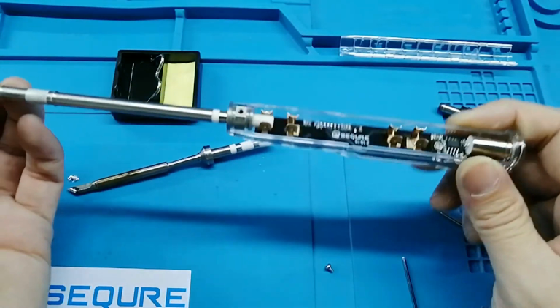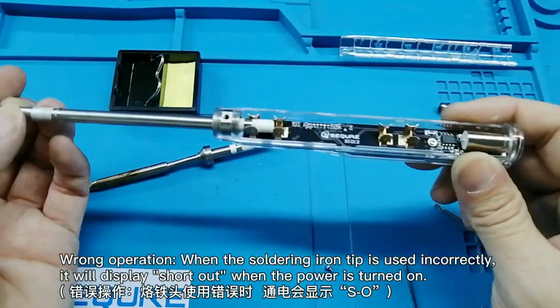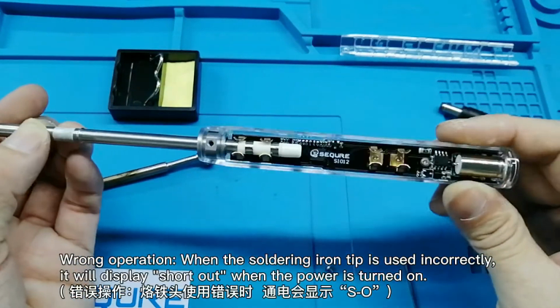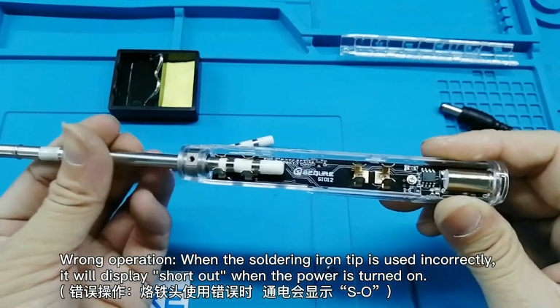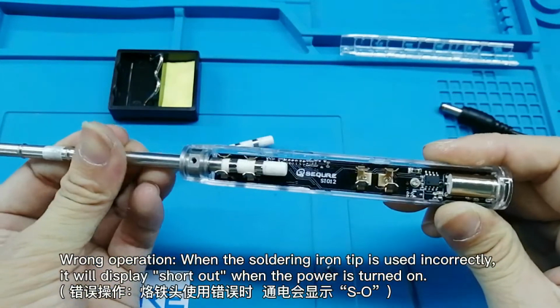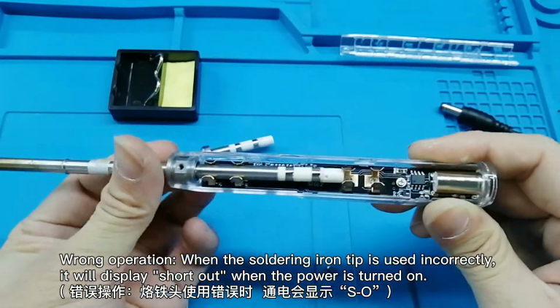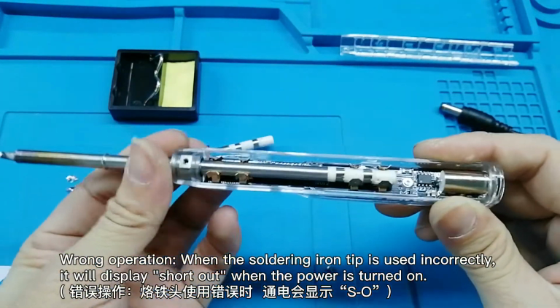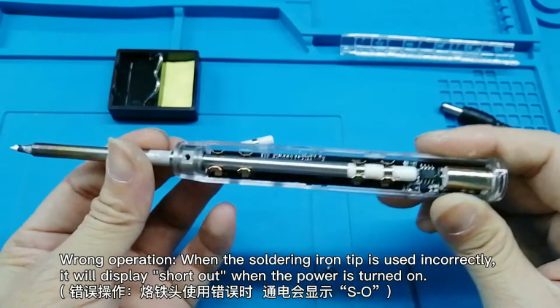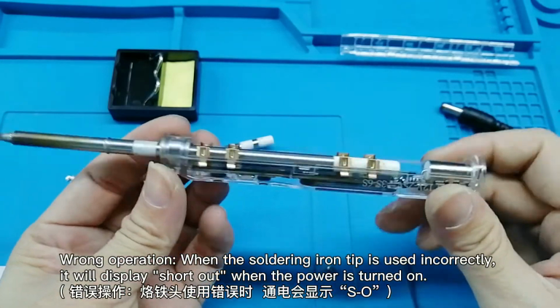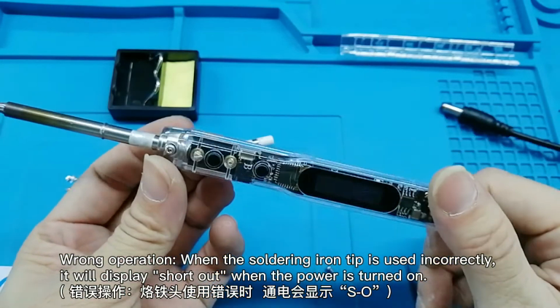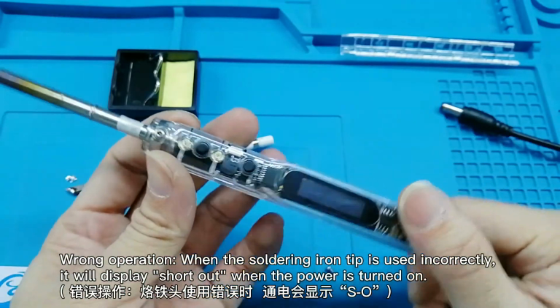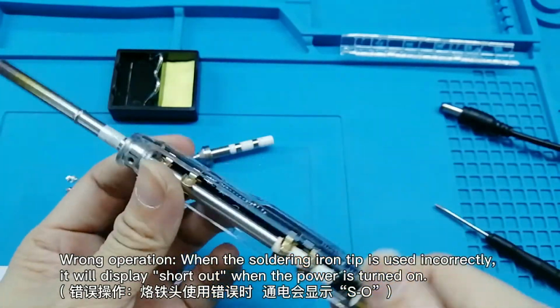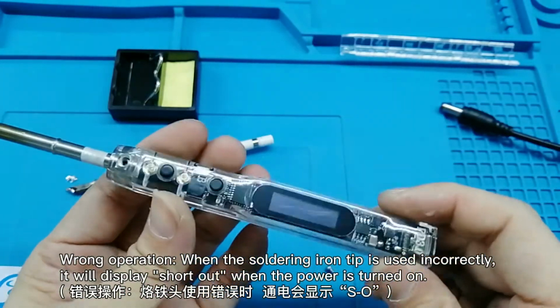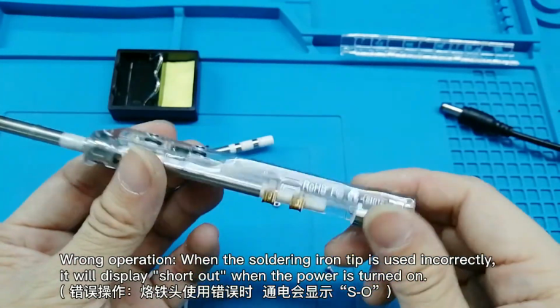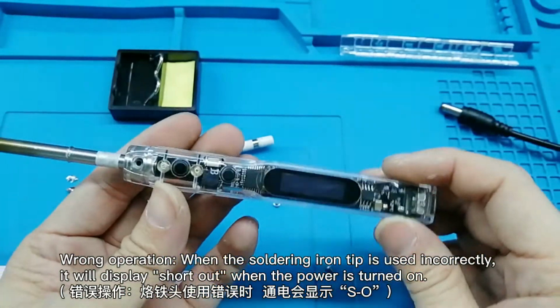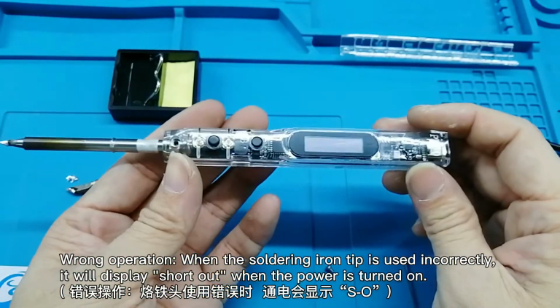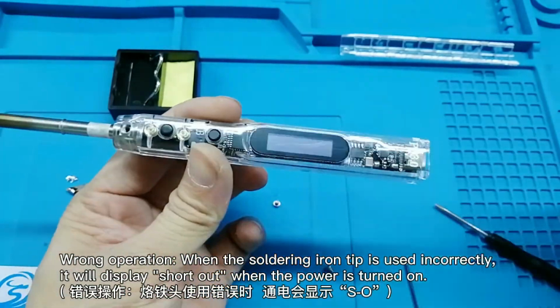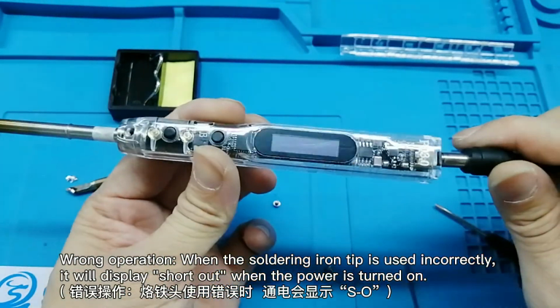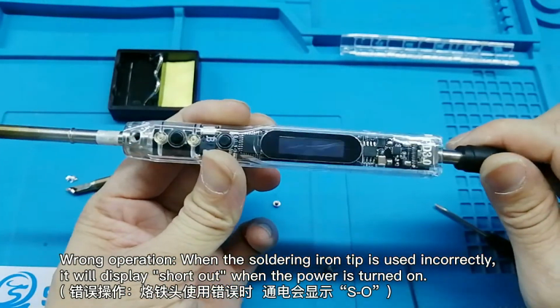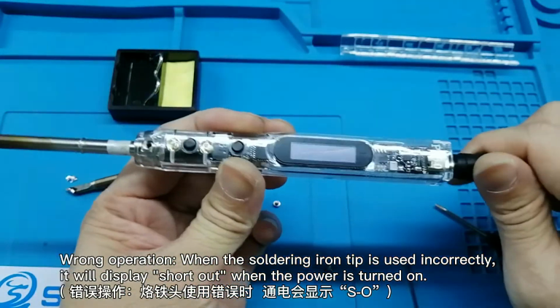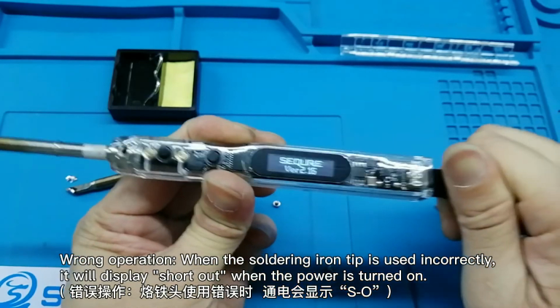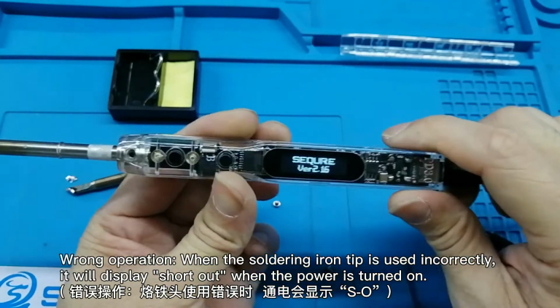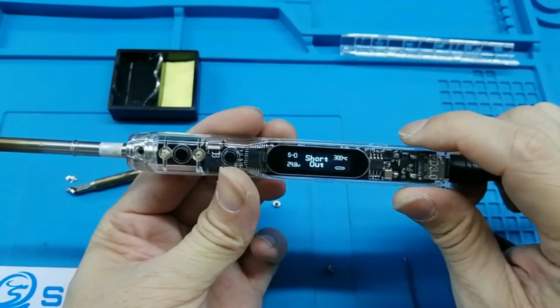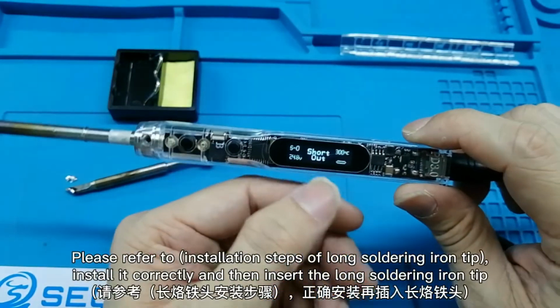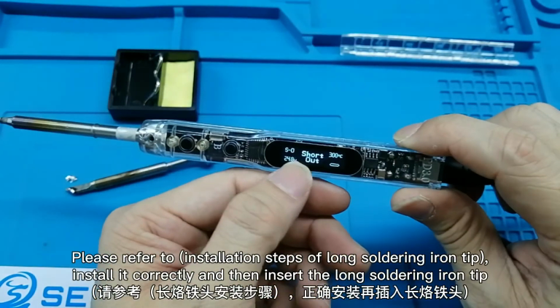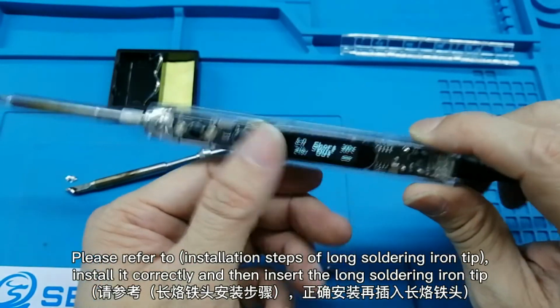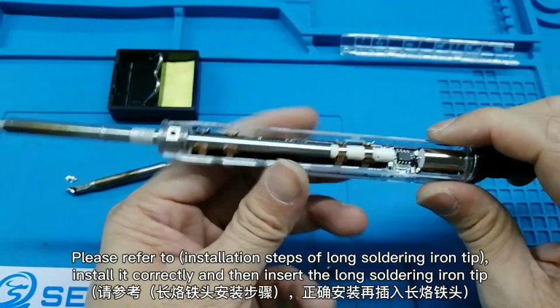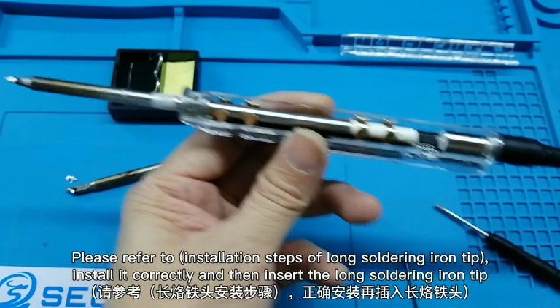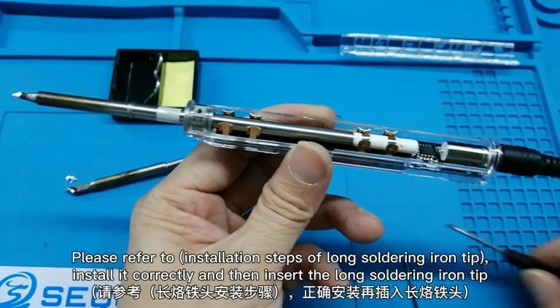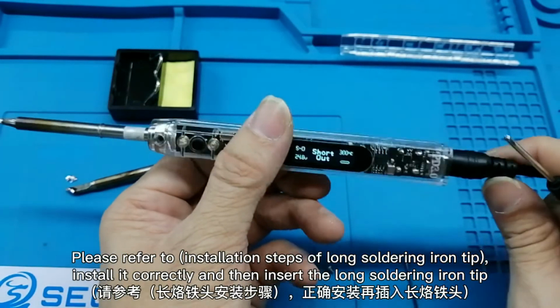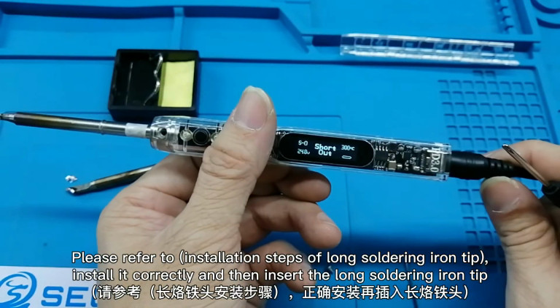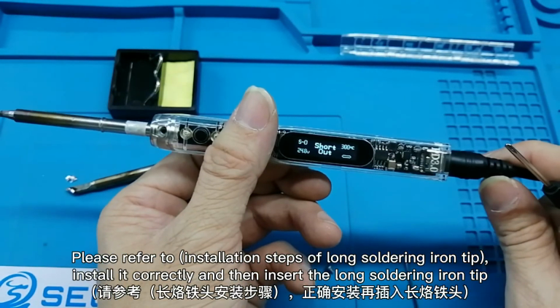Run operation. When the soldering iron tip is used incorrectly, it will display a short circuit error when the power is turned on. Please refer to the installation steps of the long soldering iron tip.